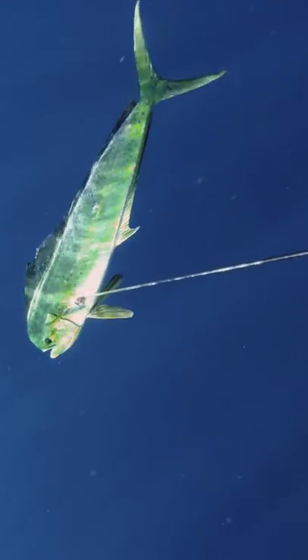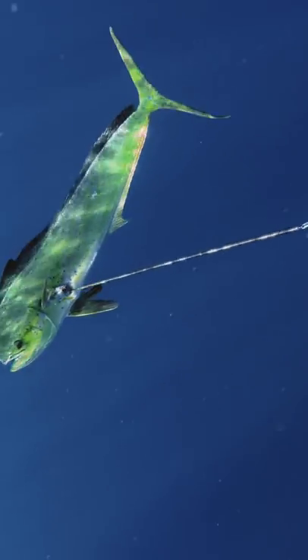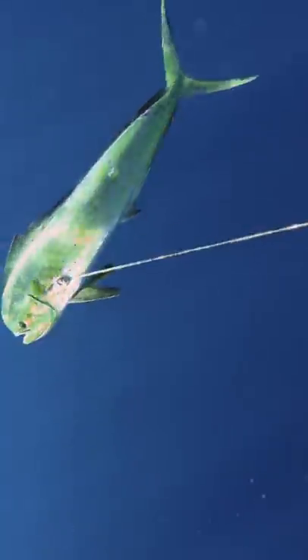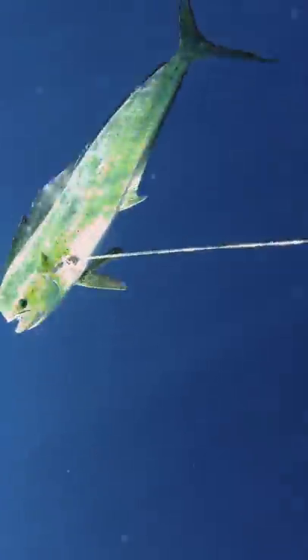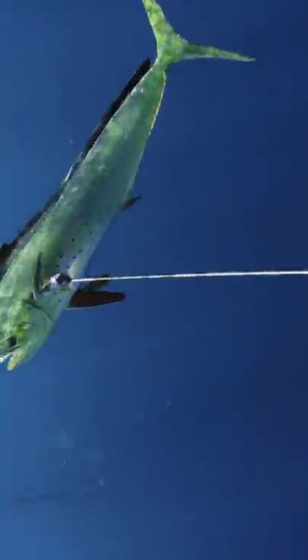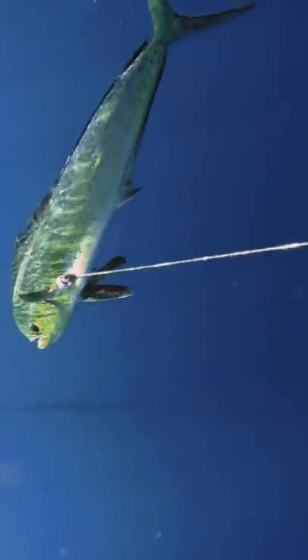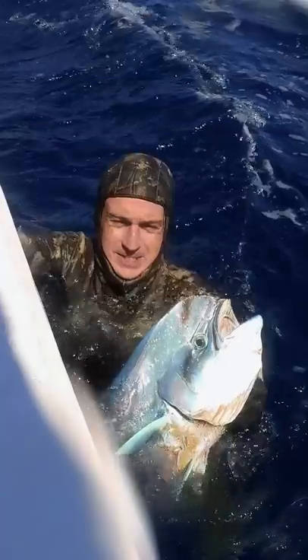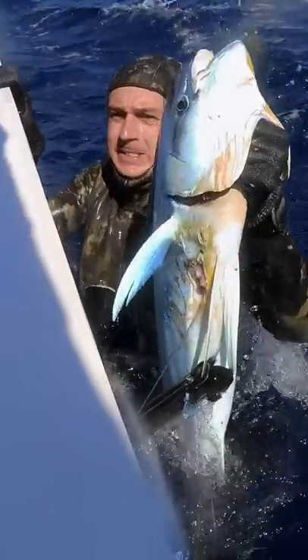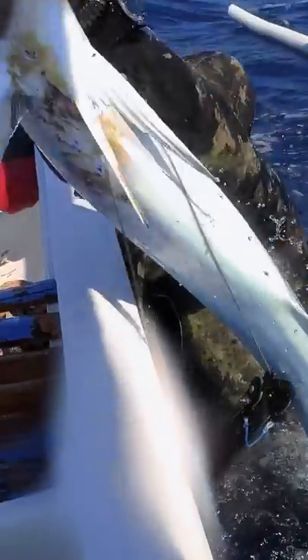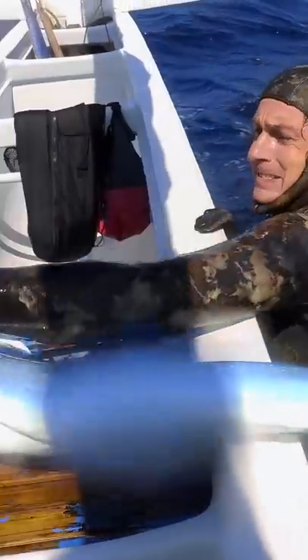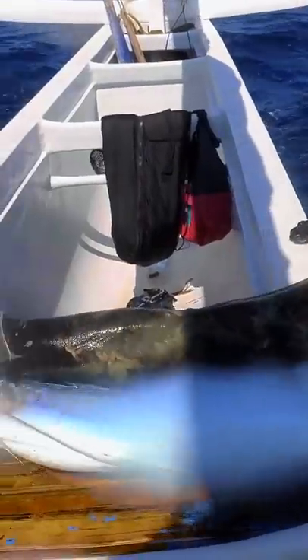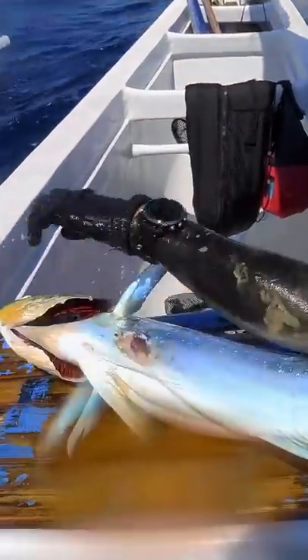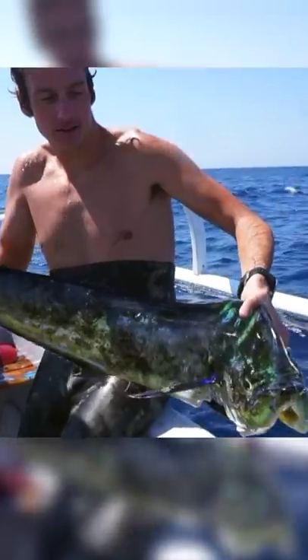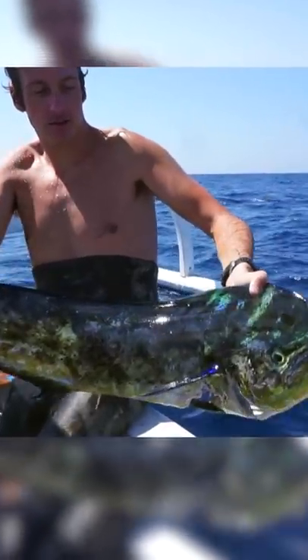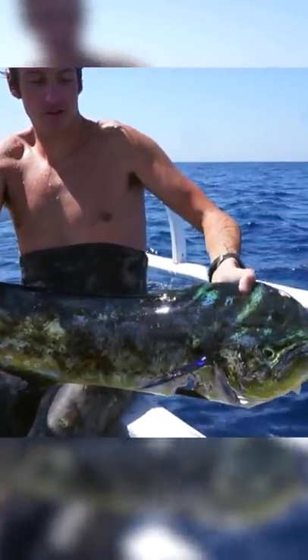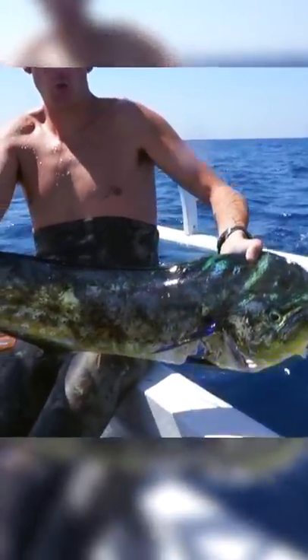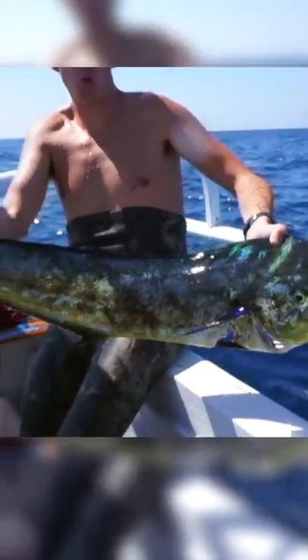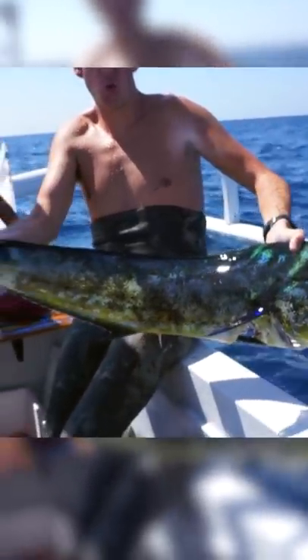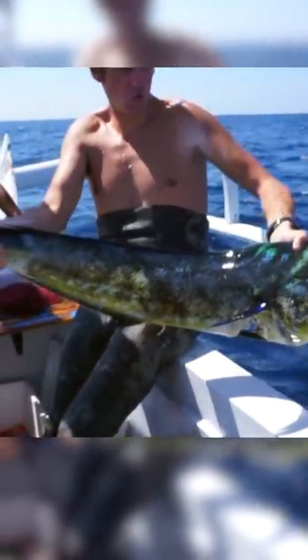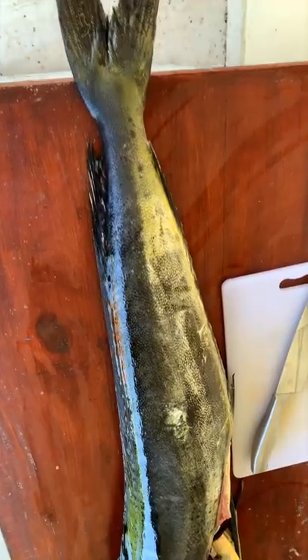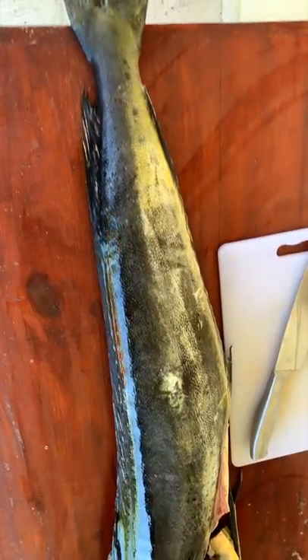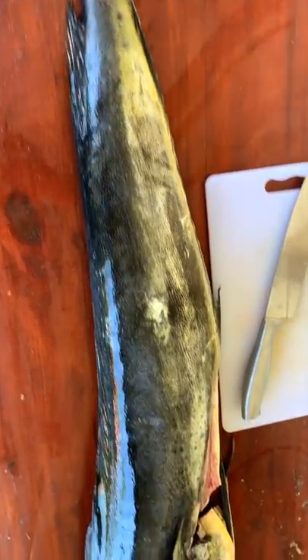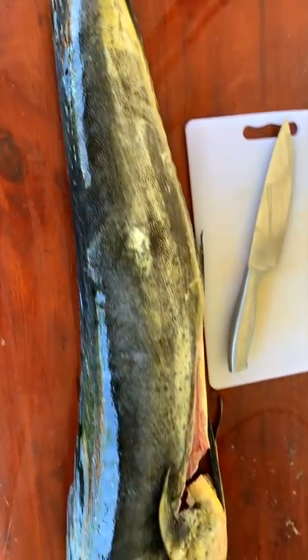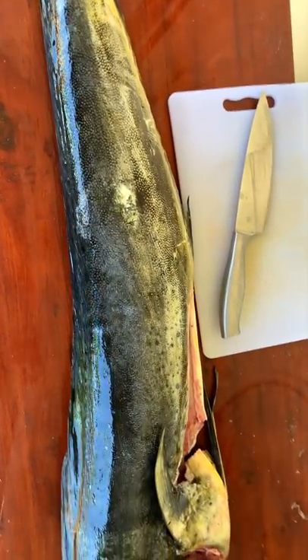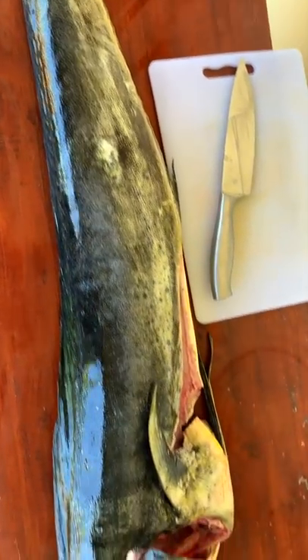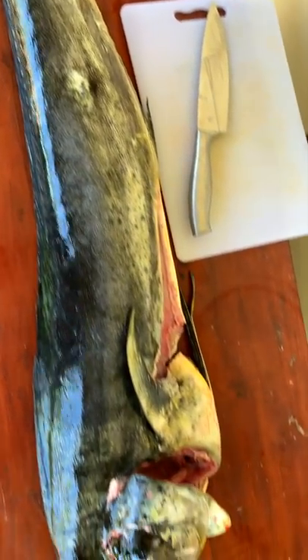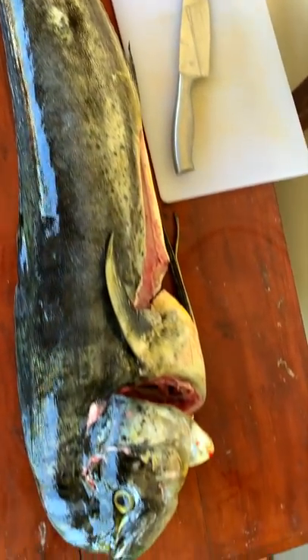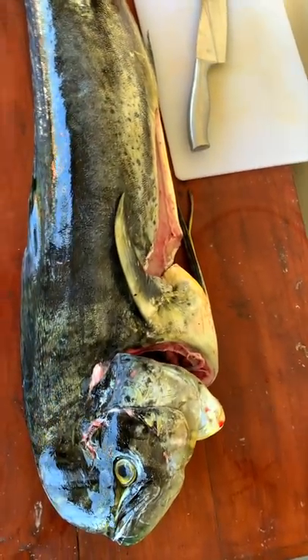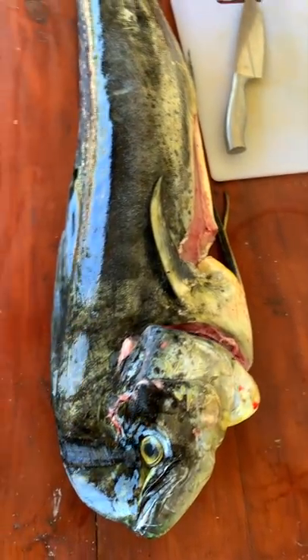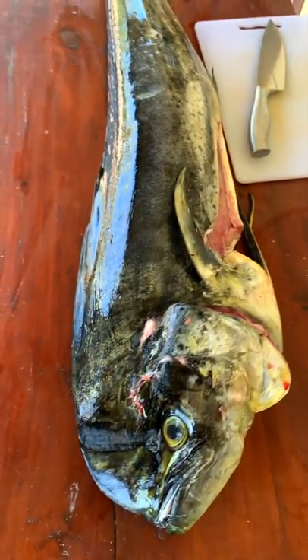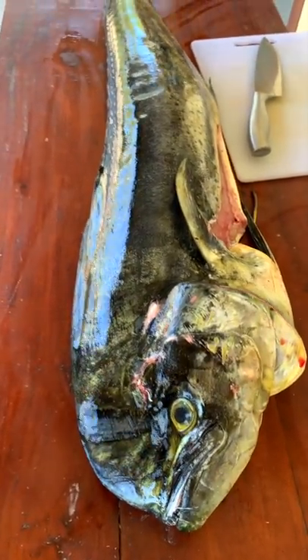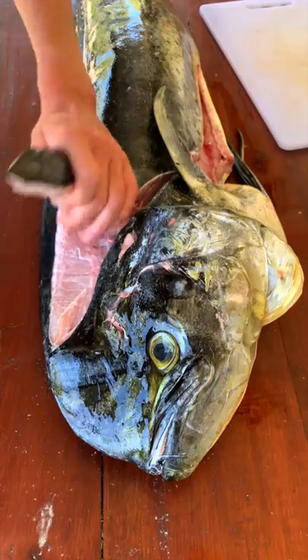Here's the fish in blue water, and here's the fish with a familiar object — a human being — behind it for scale. And here's the fish at my house, being prepared into a delicious meal.